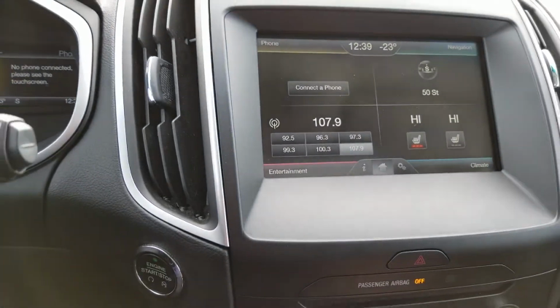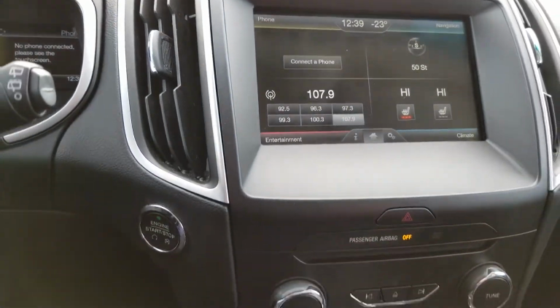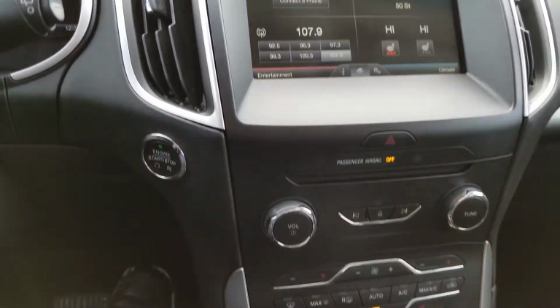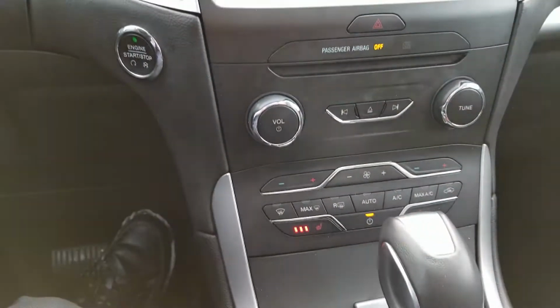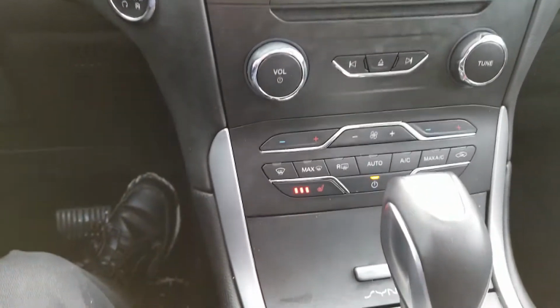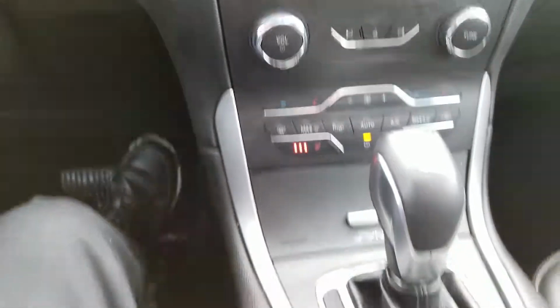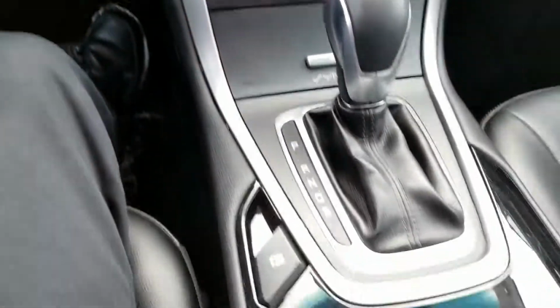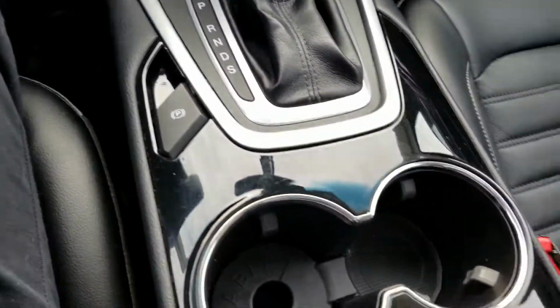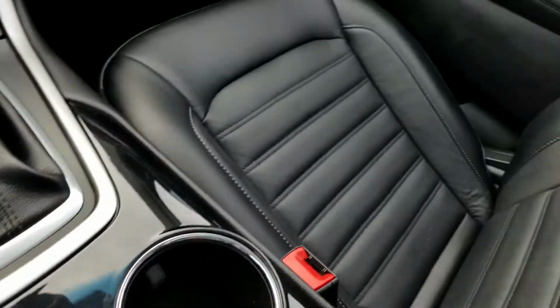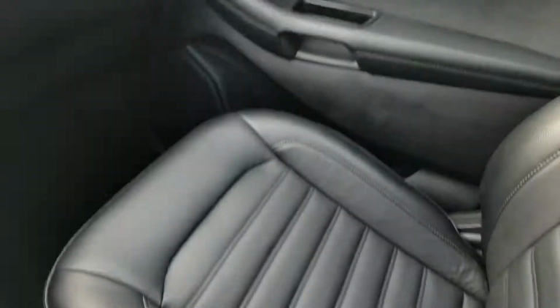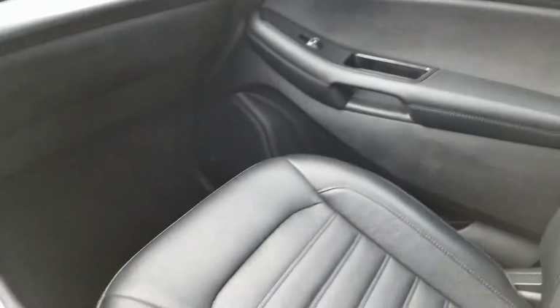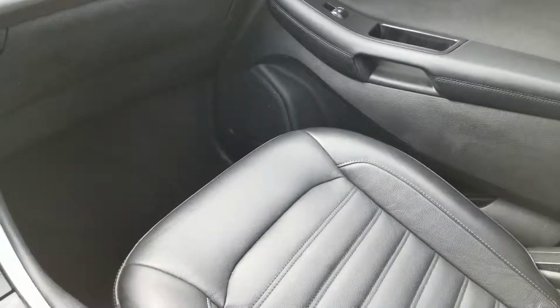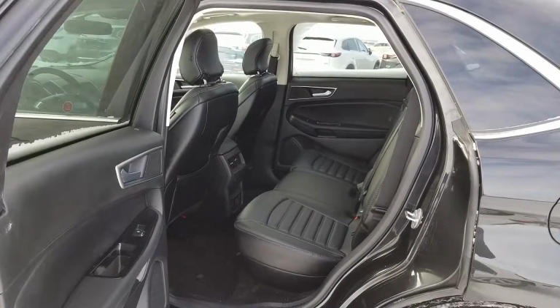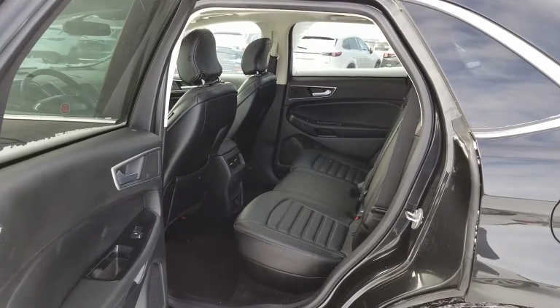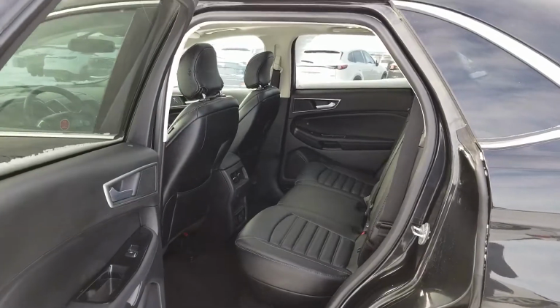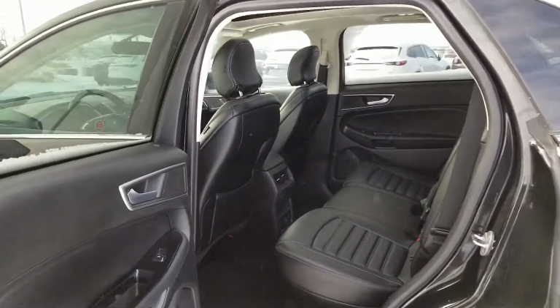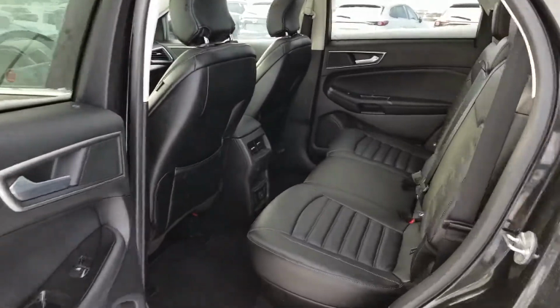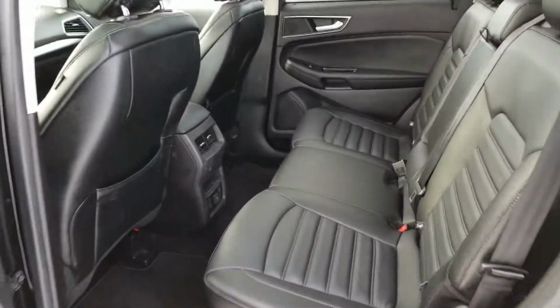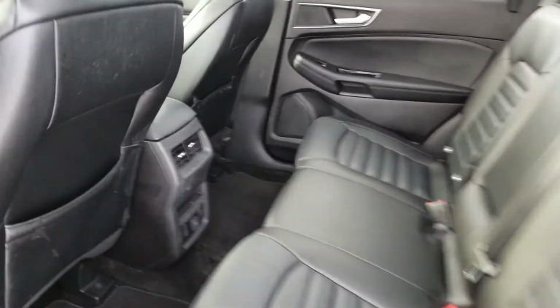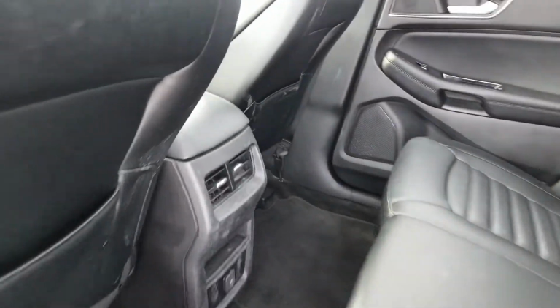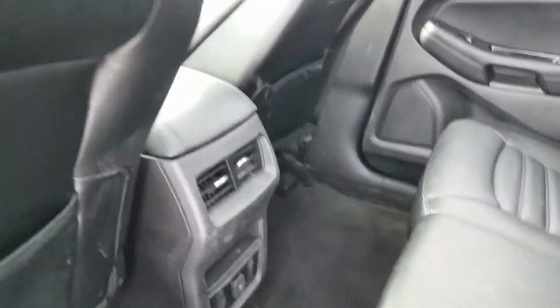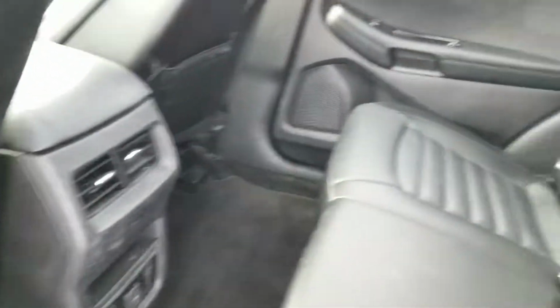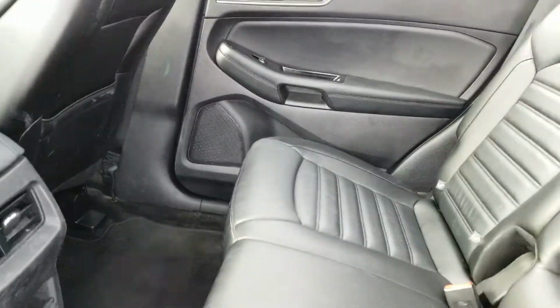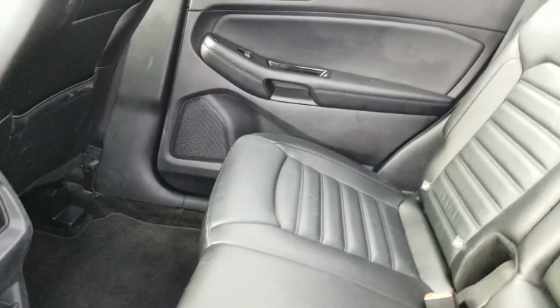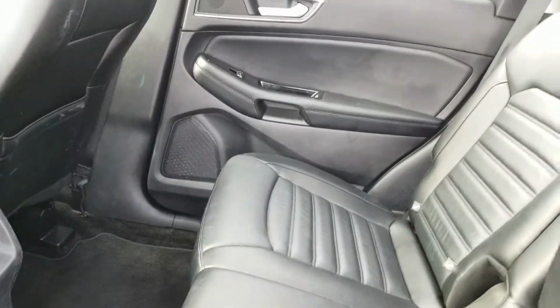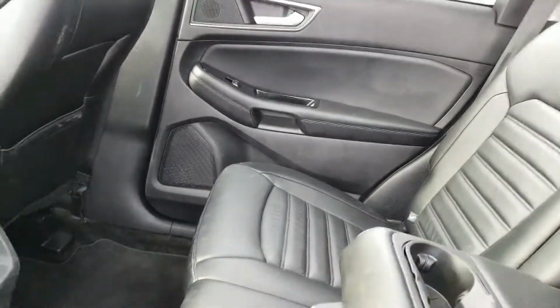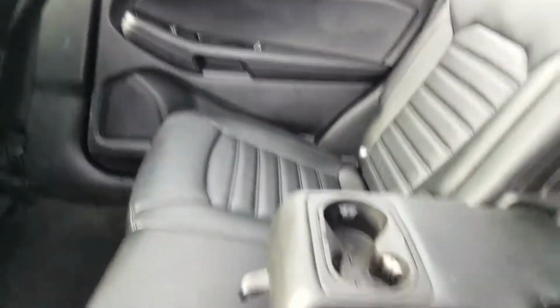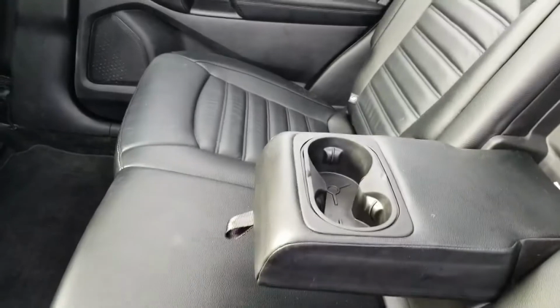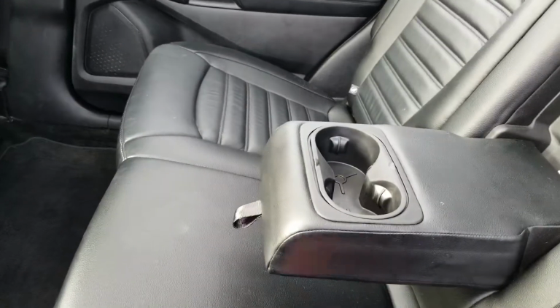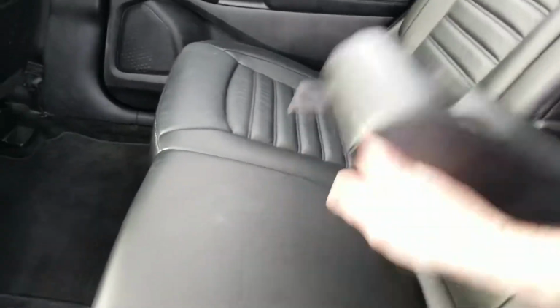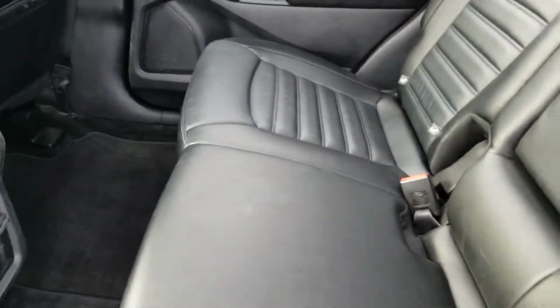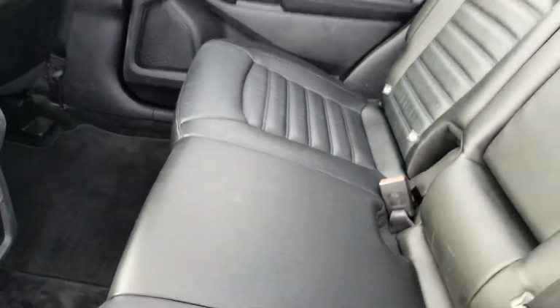Heated seats as well, as you can see. Leather interior. Tons of space in the back here too with leather interior. Vents for the comfort of your passengers for the heating. Cup holders for anybody that might be riding with you.